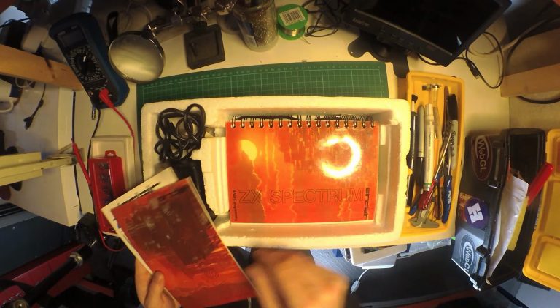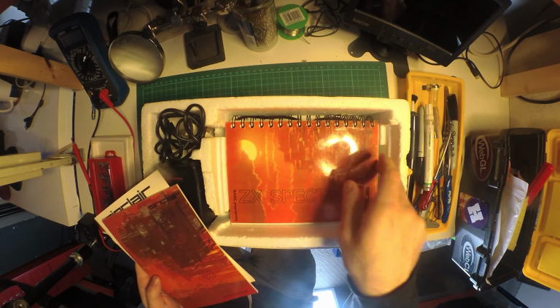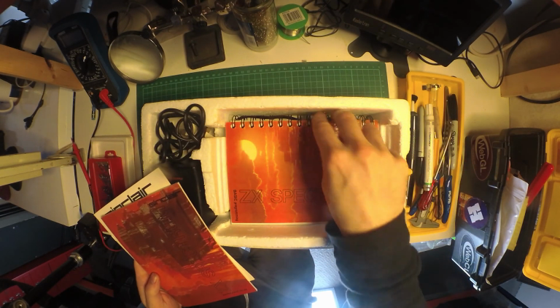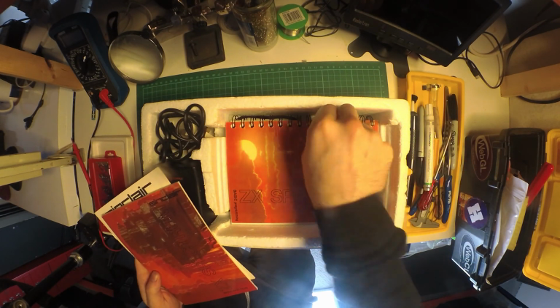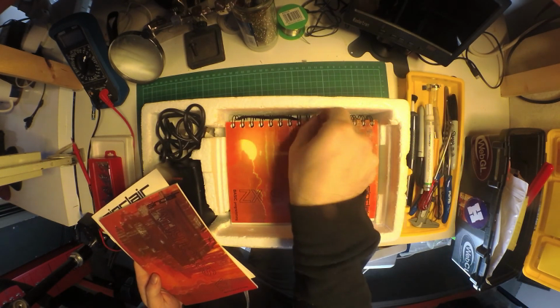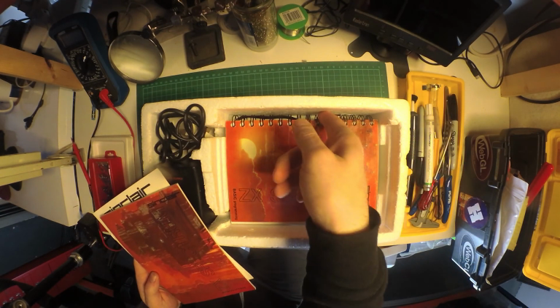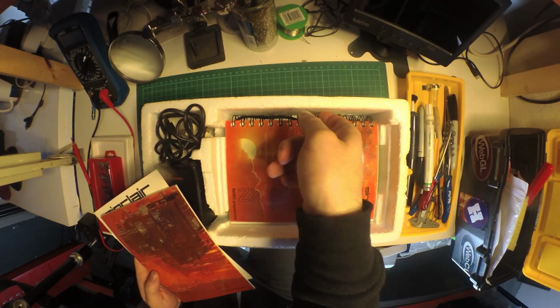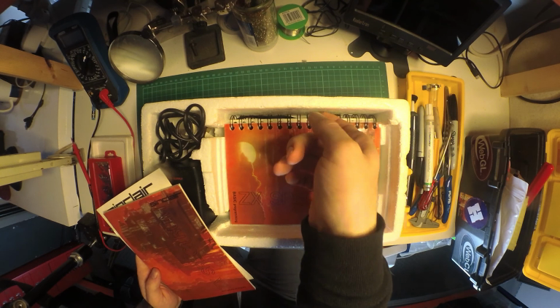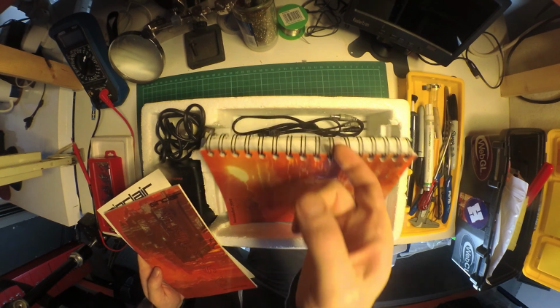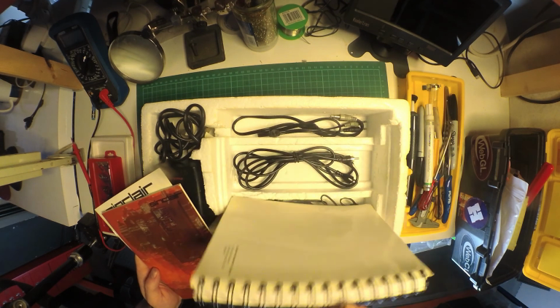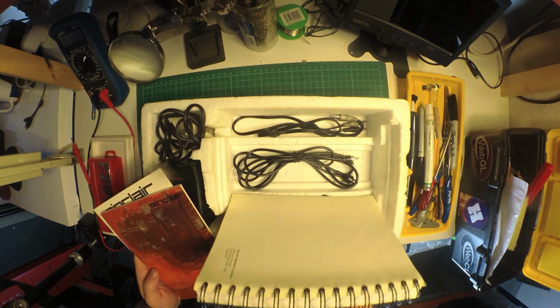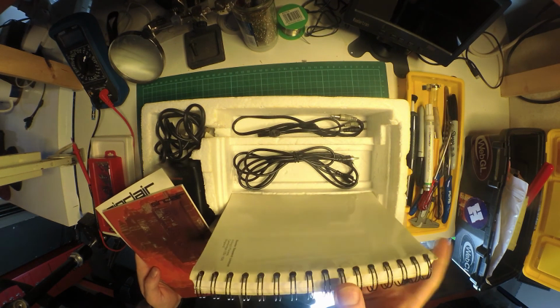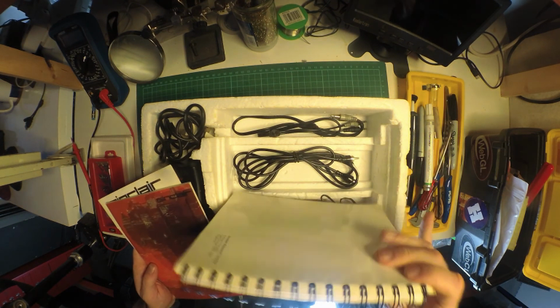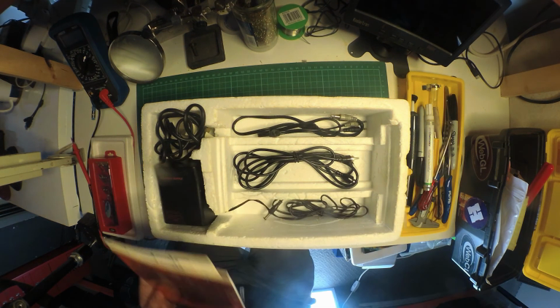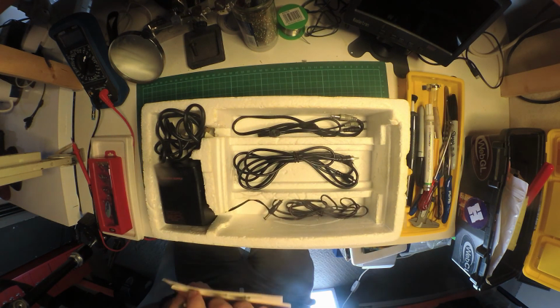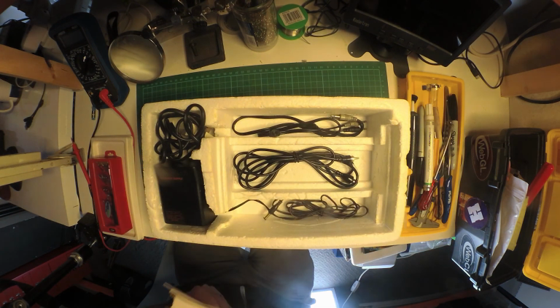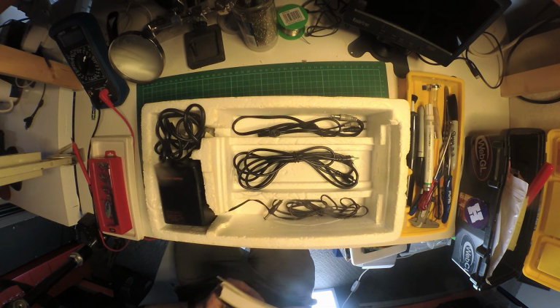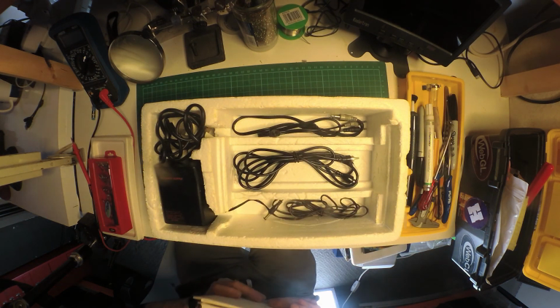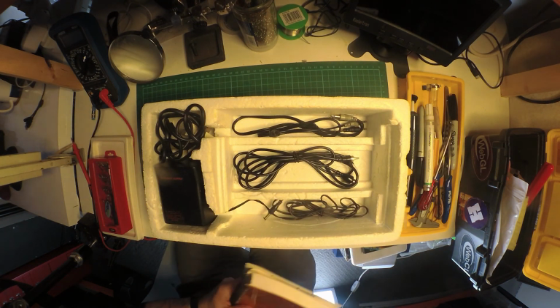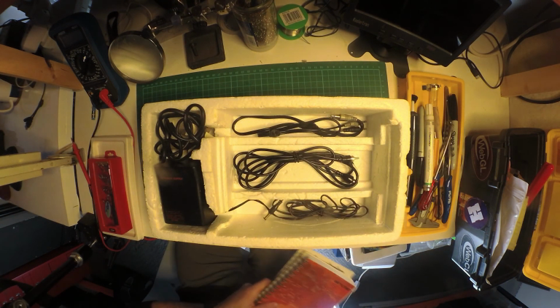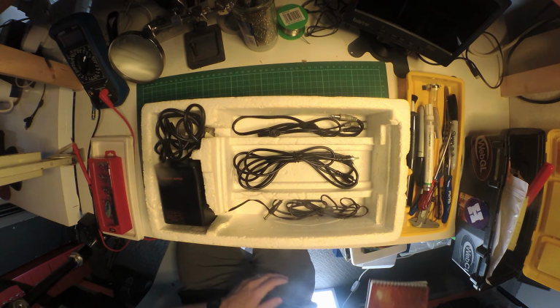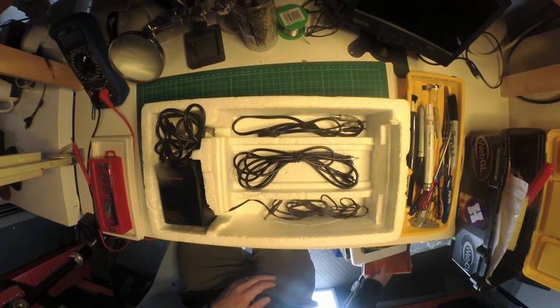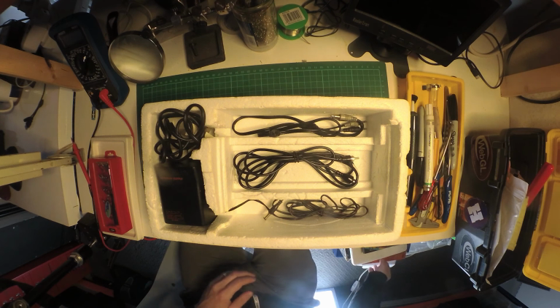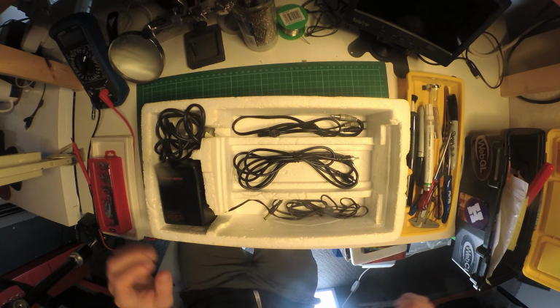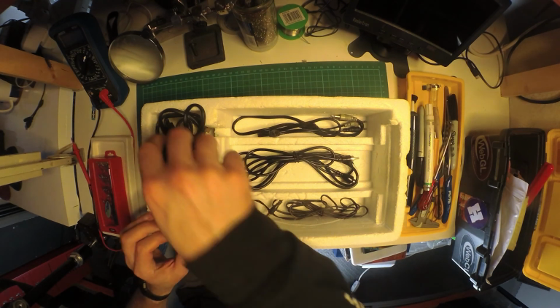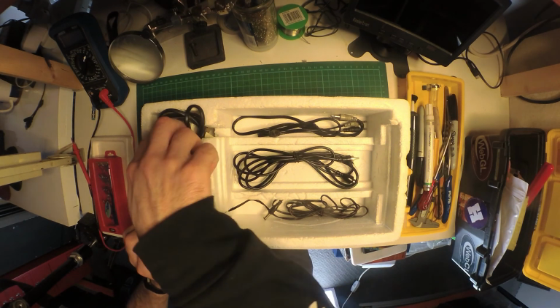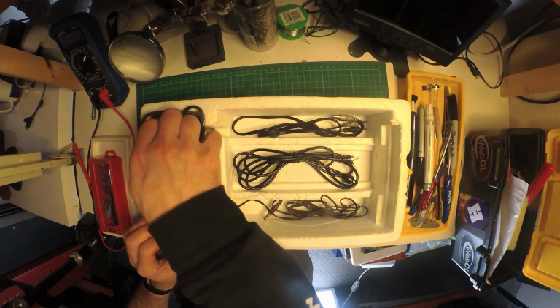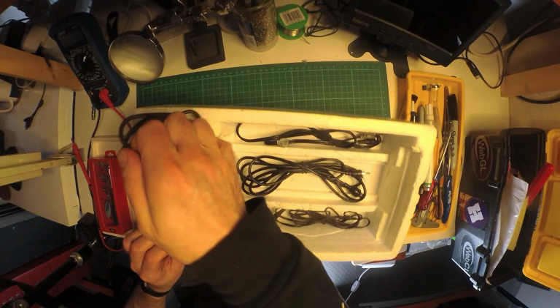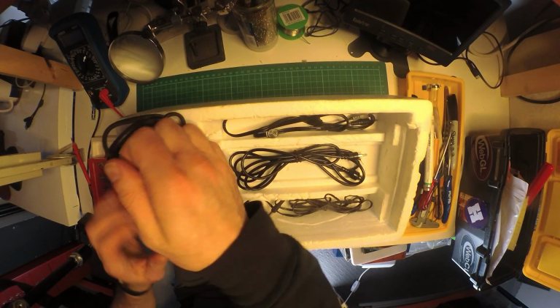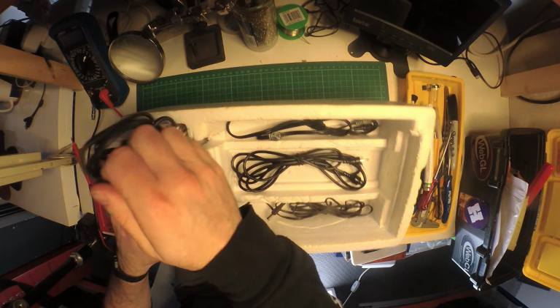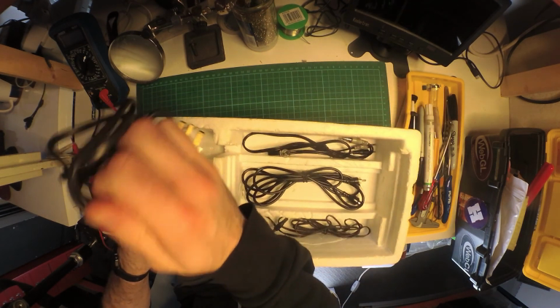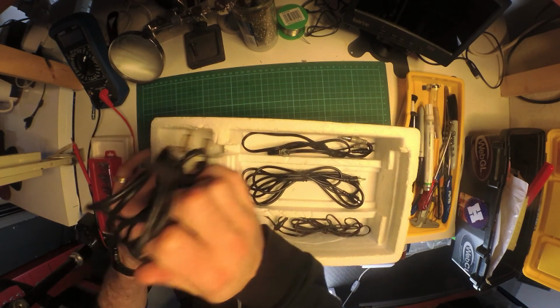We've got a how-to-program-in-BASIC guide I think, and we've got a set of cables — the power cable, an audio cable, and a video cable.